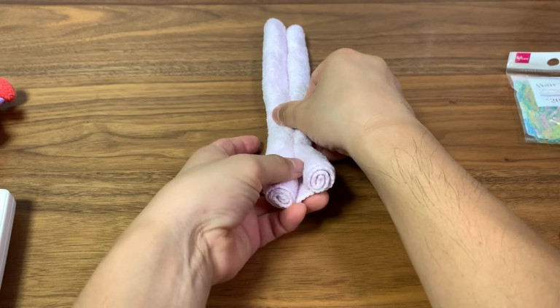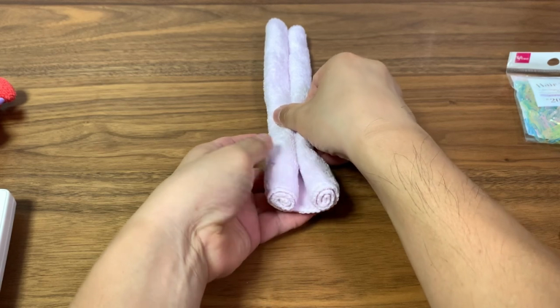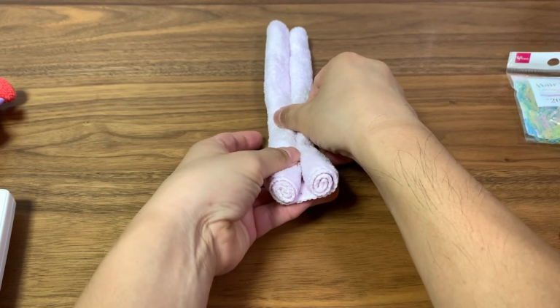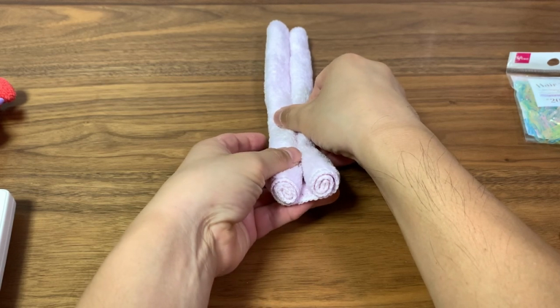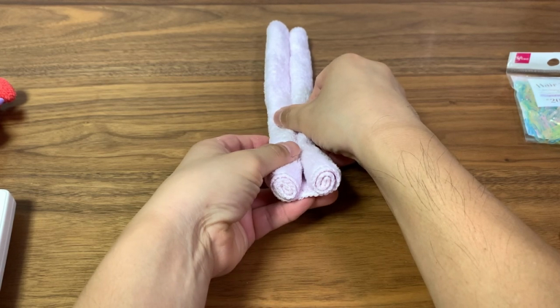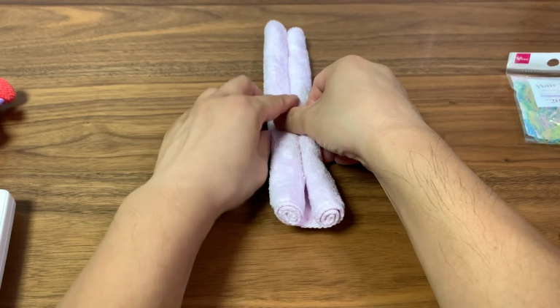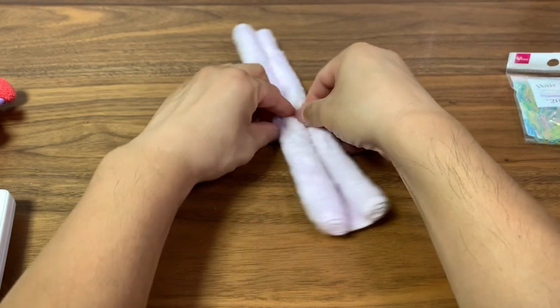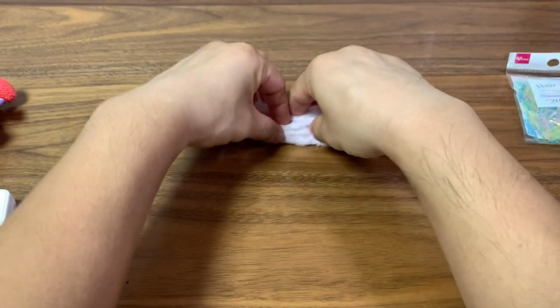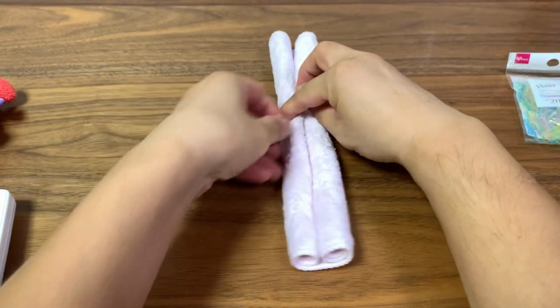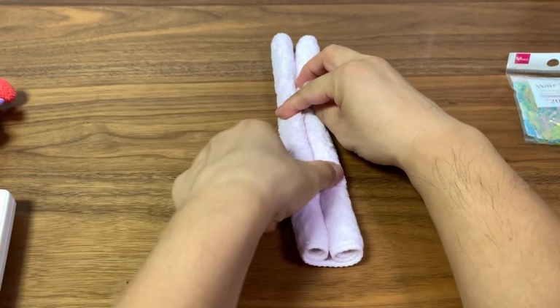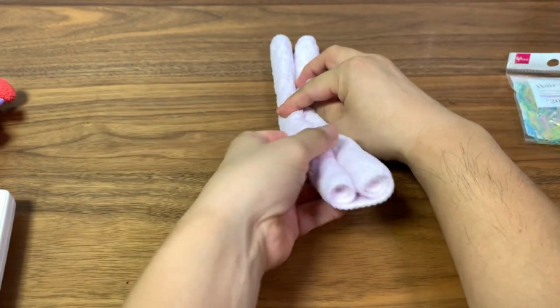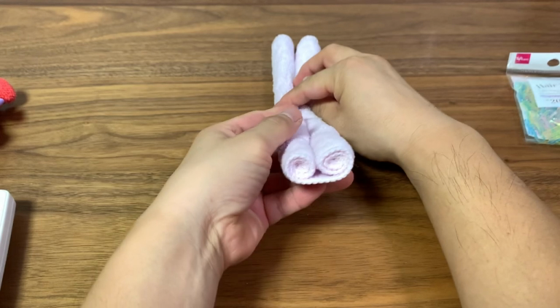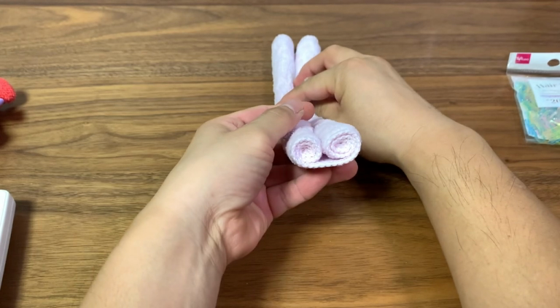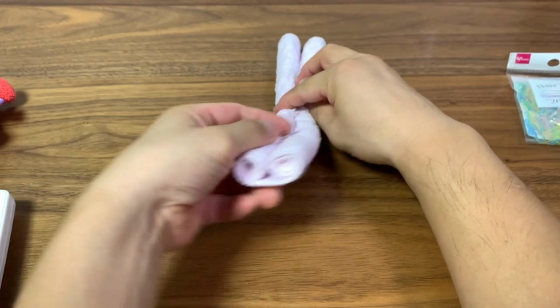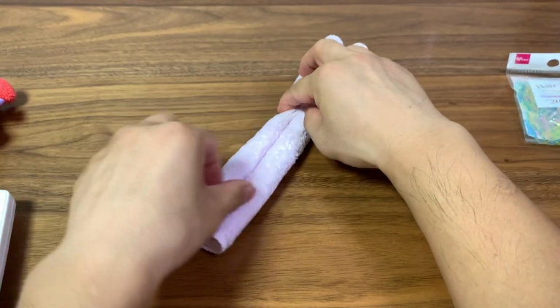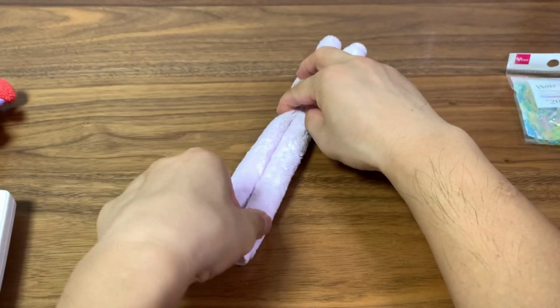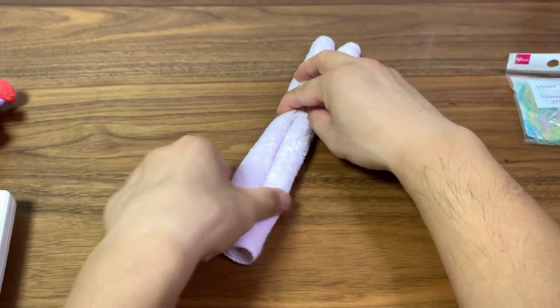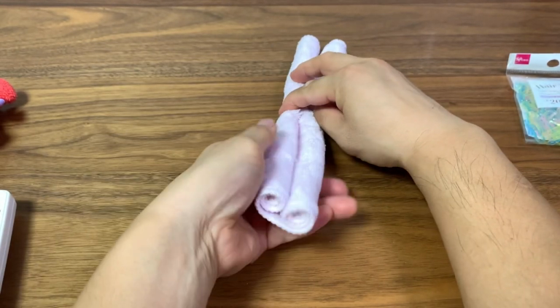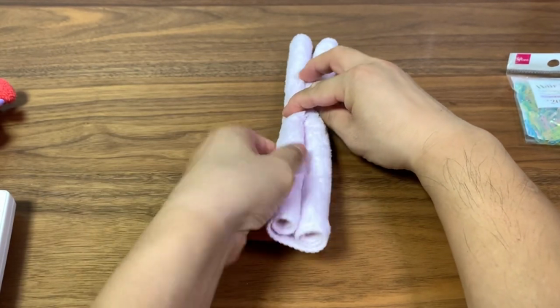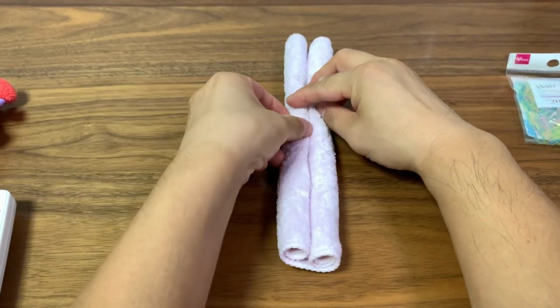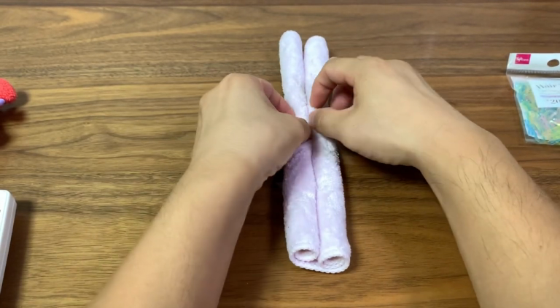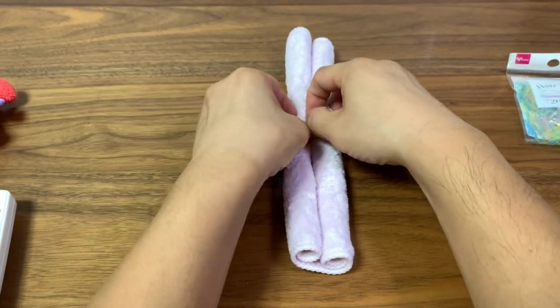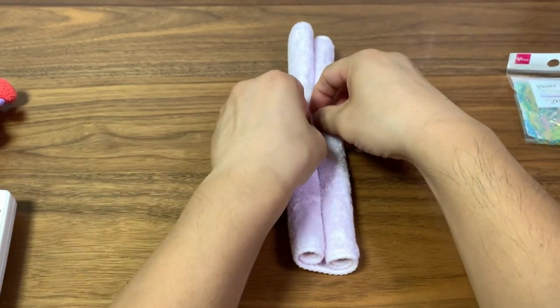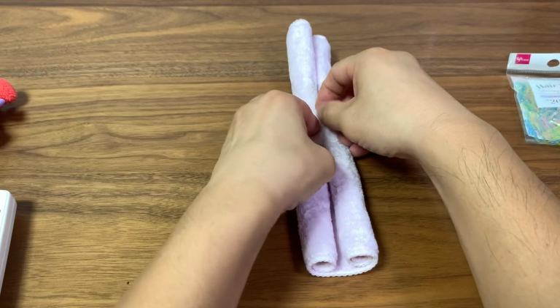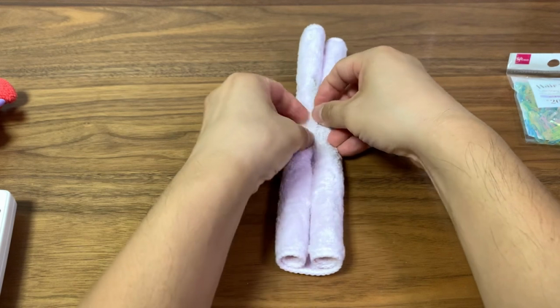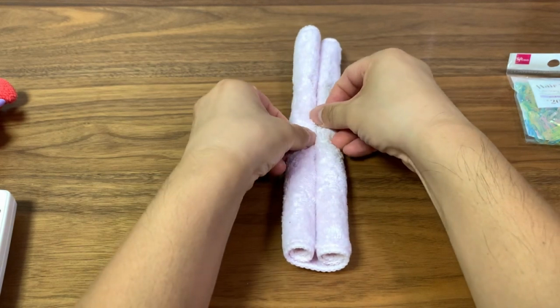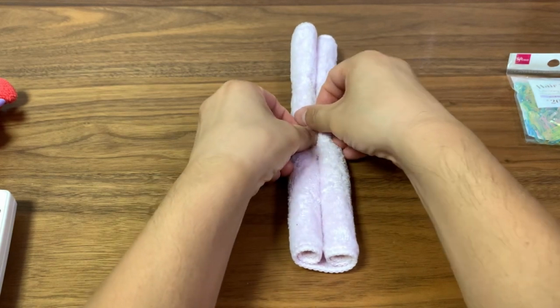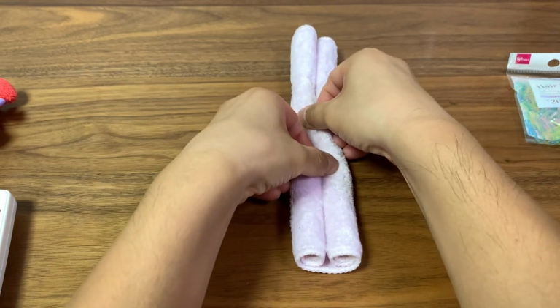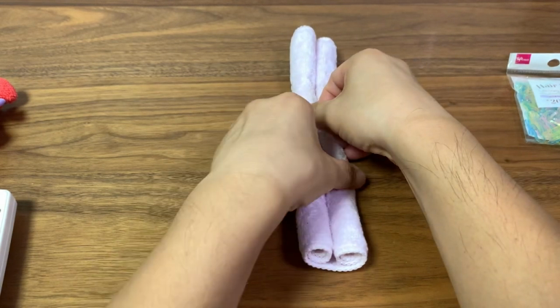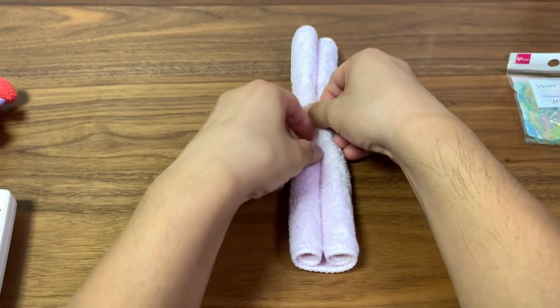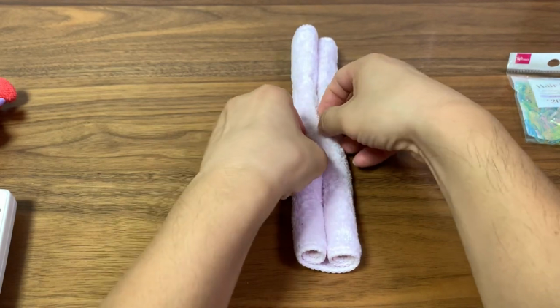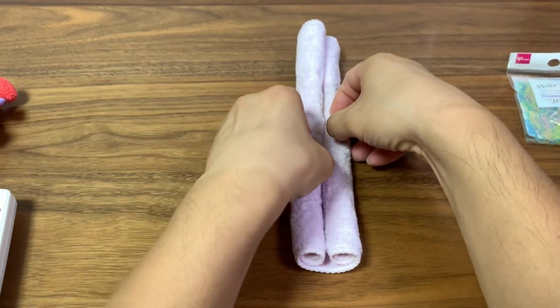Check both ends to make sure they are about the same size and that you're happy with them. If not, we'll have to re-roll one of the sides.